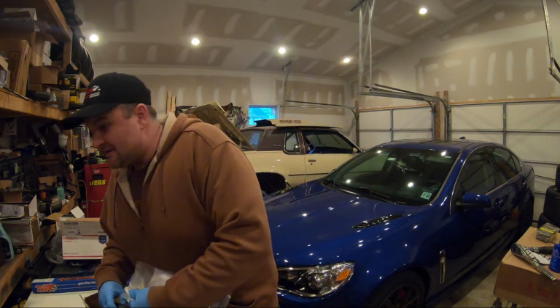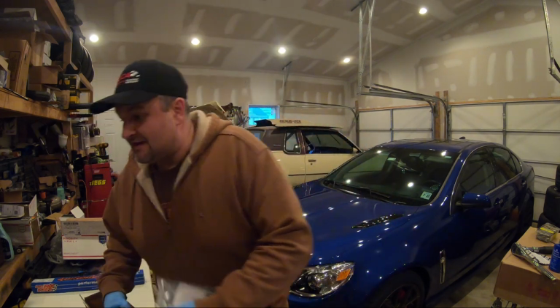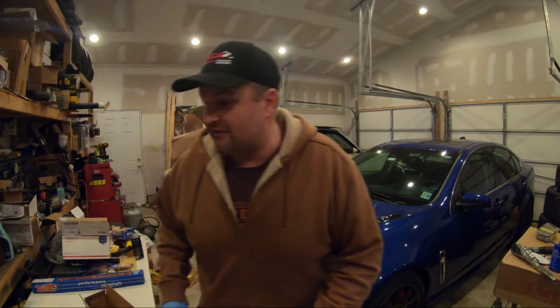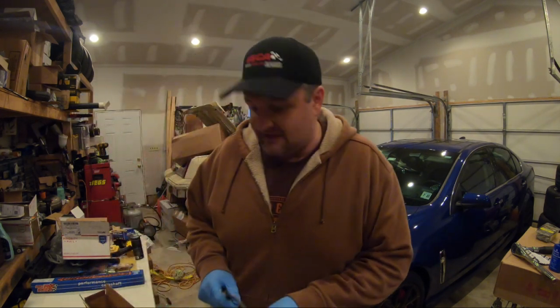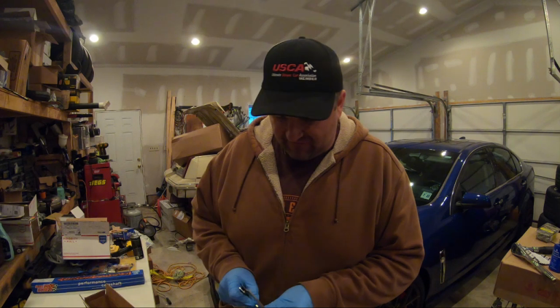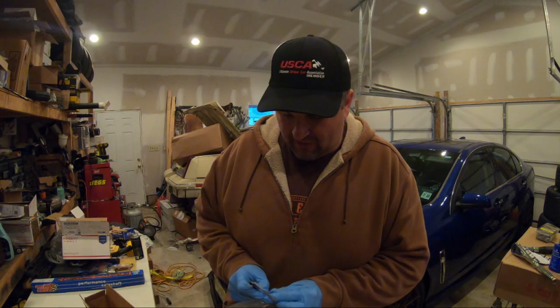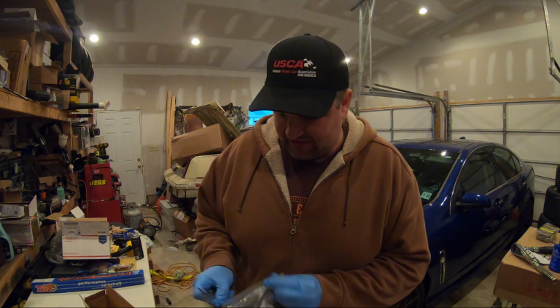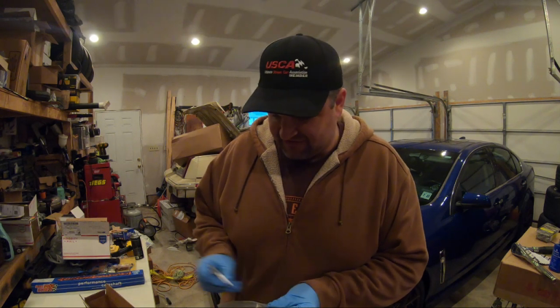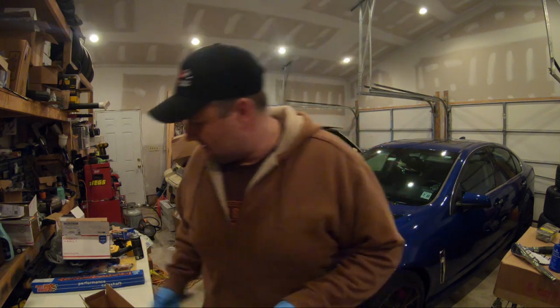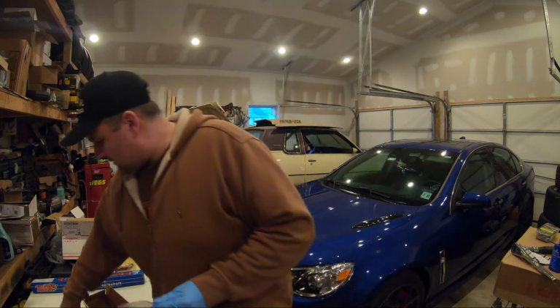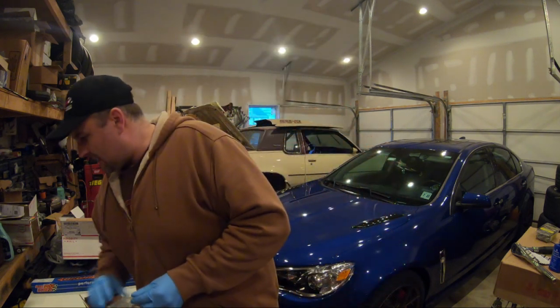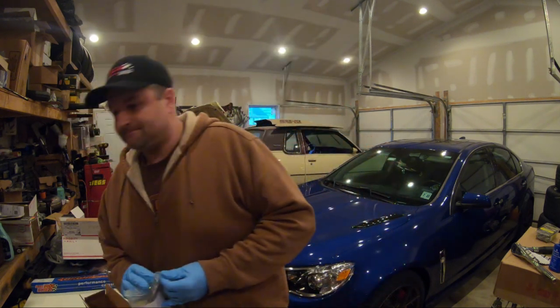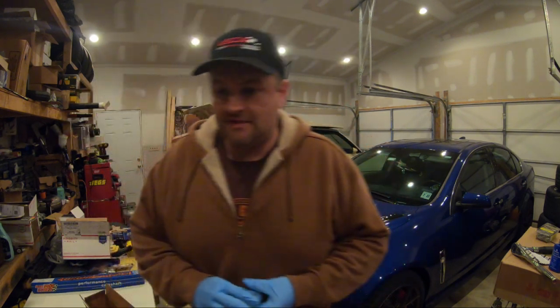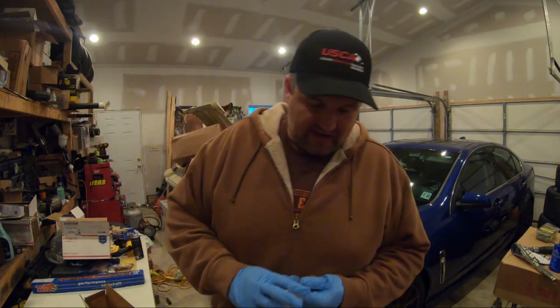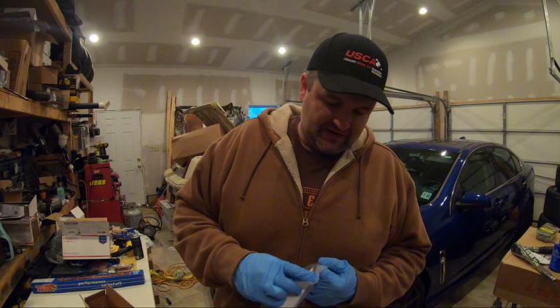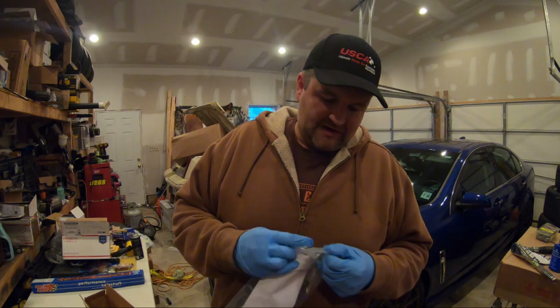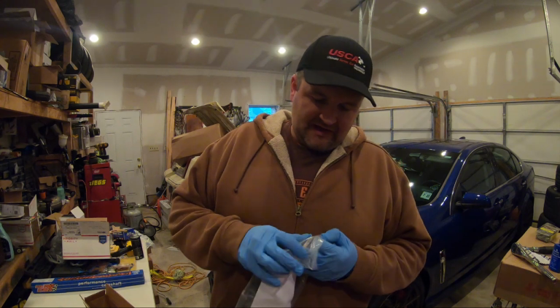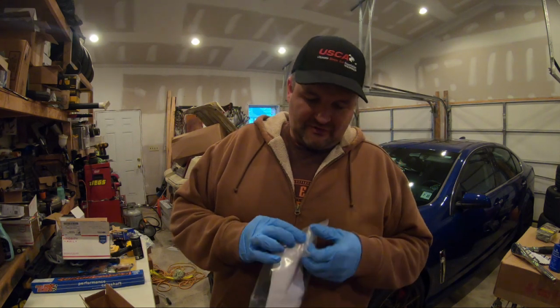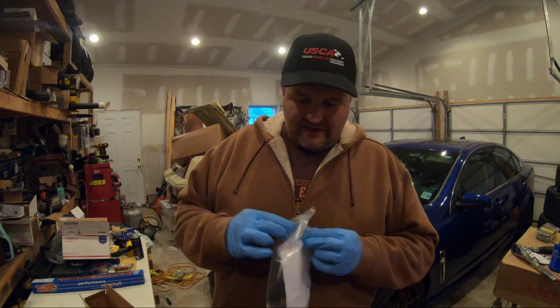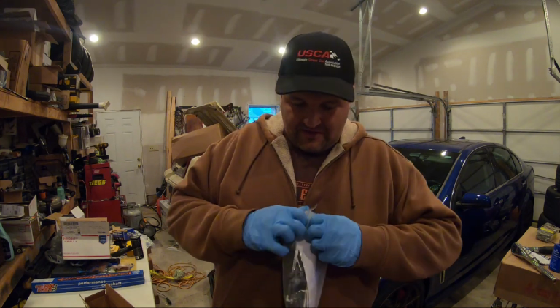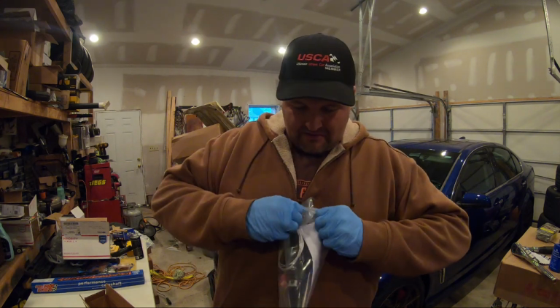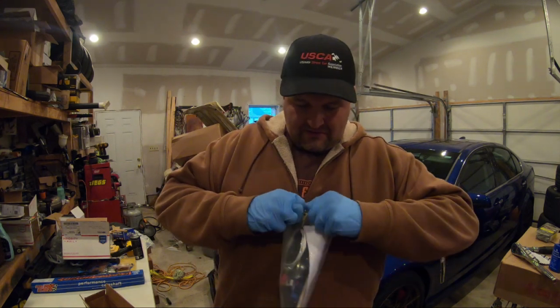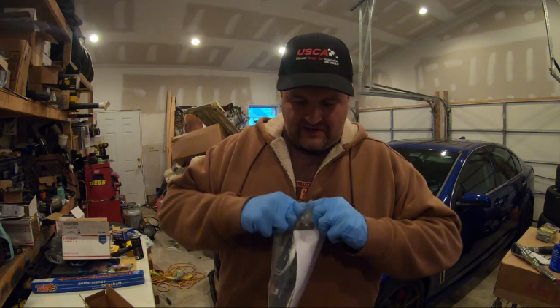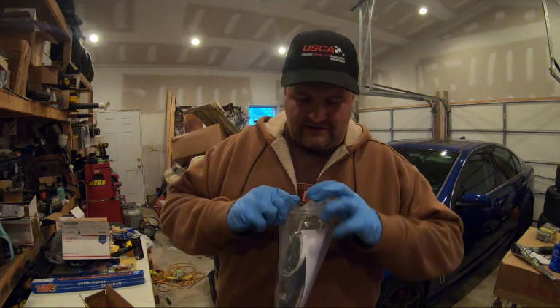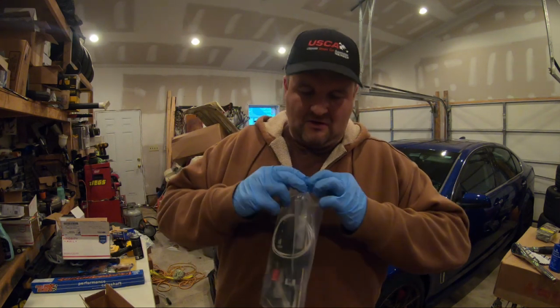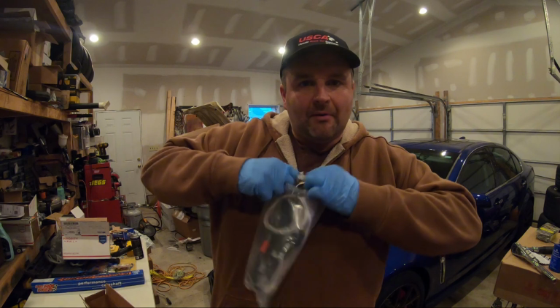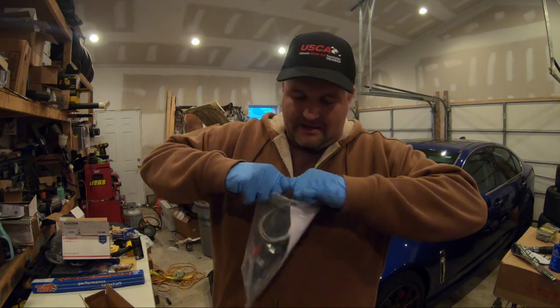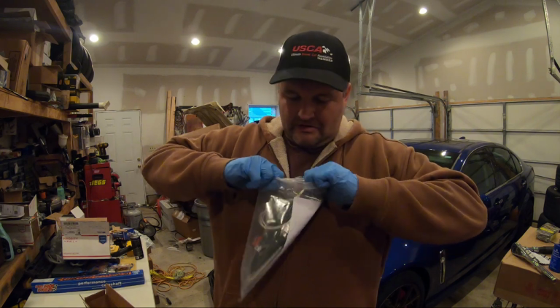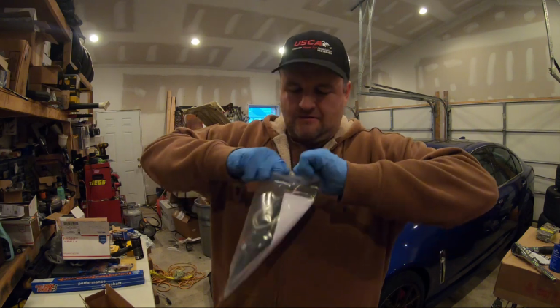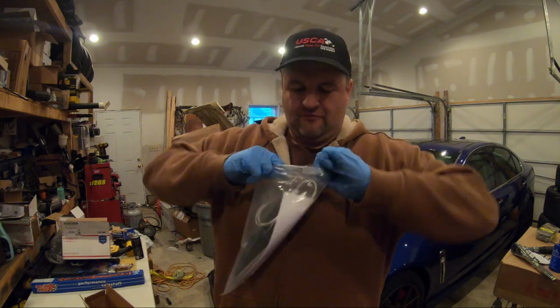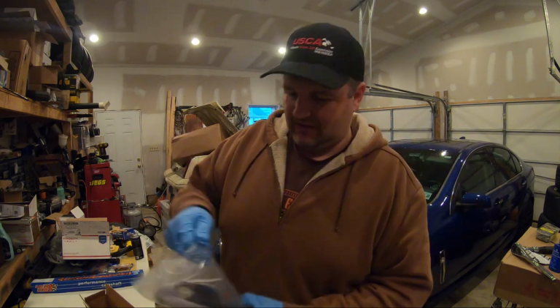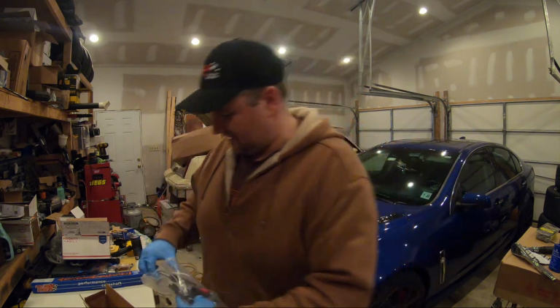It is an extremely straightforward install. Let me get this open for you guys. You get to enjoy me opening up a bag — very riveting entertainment.